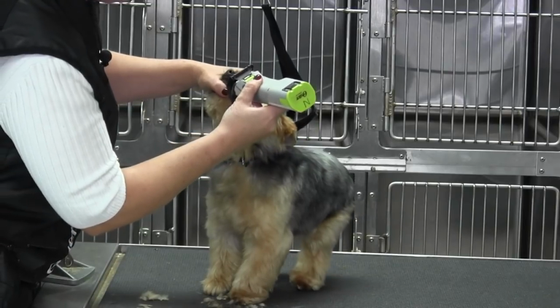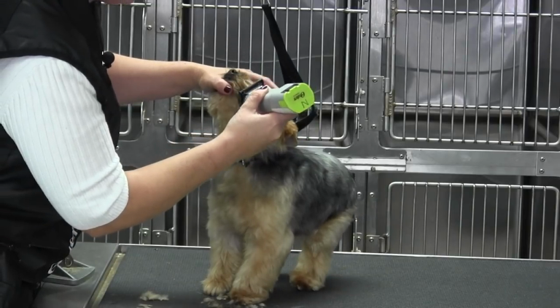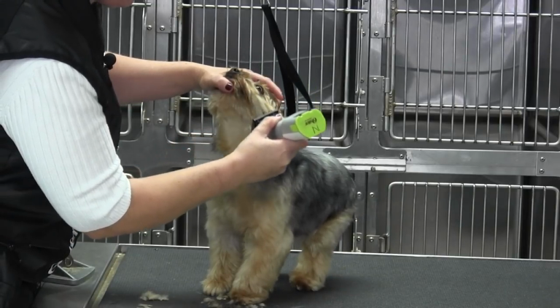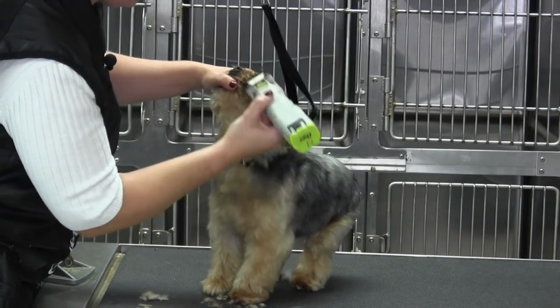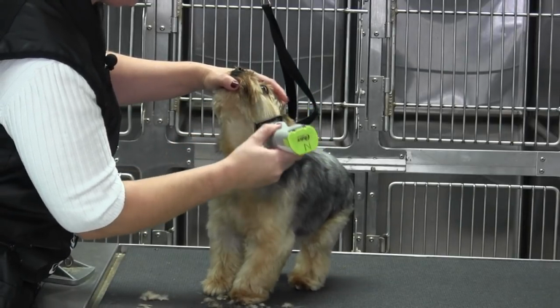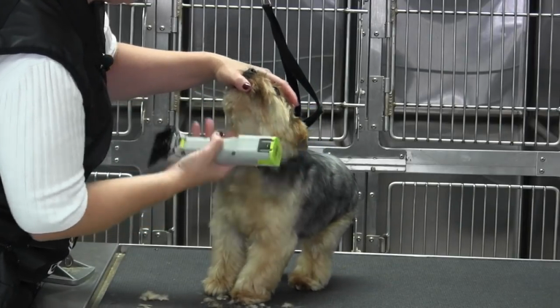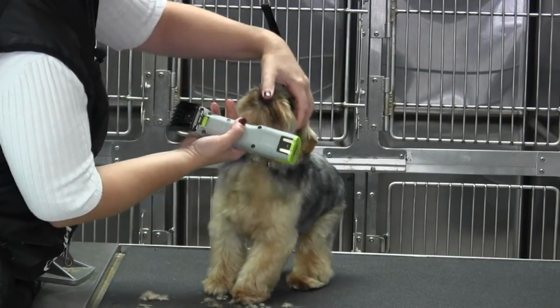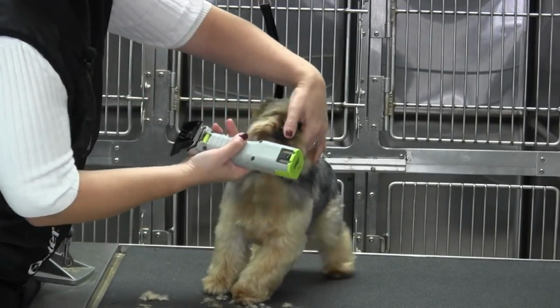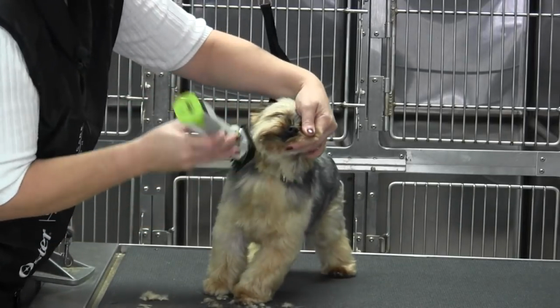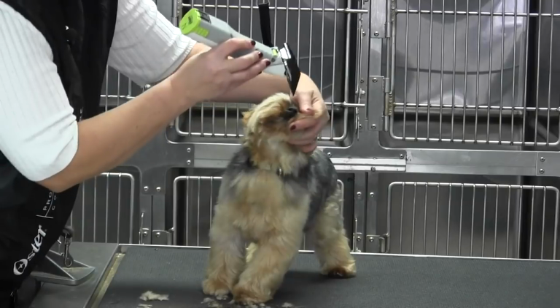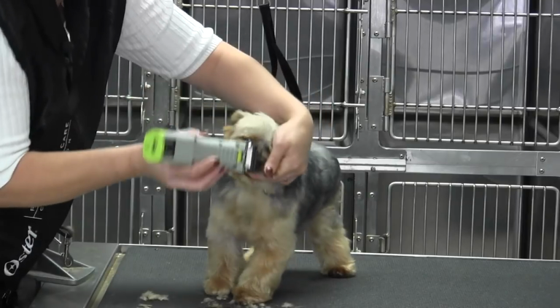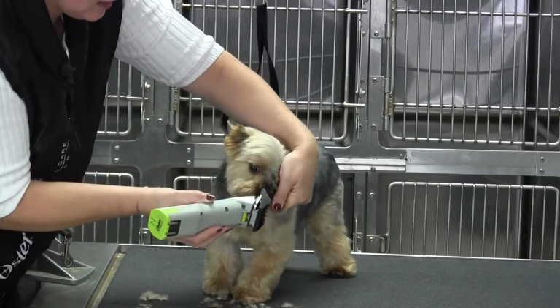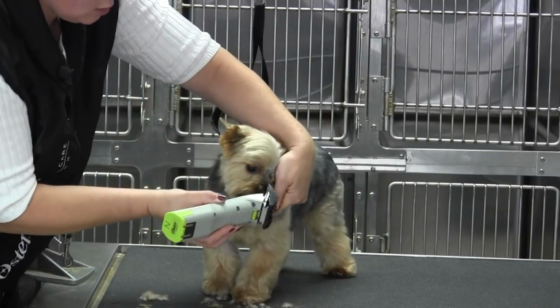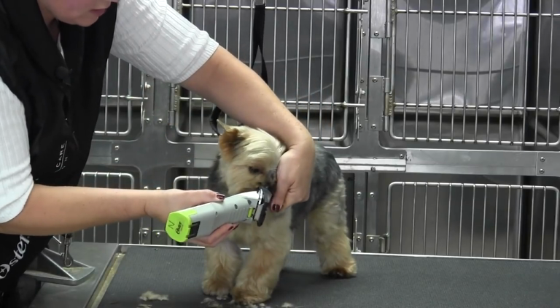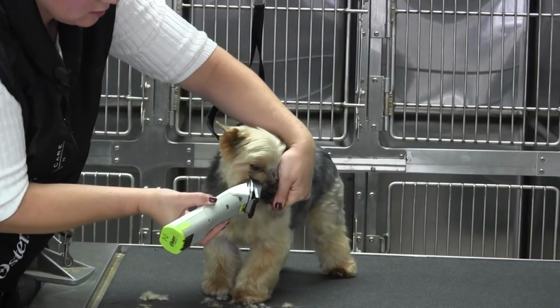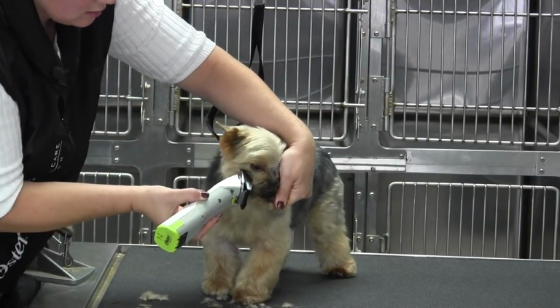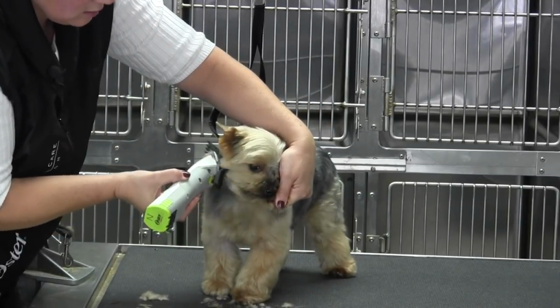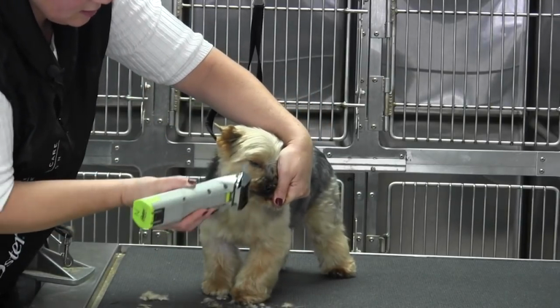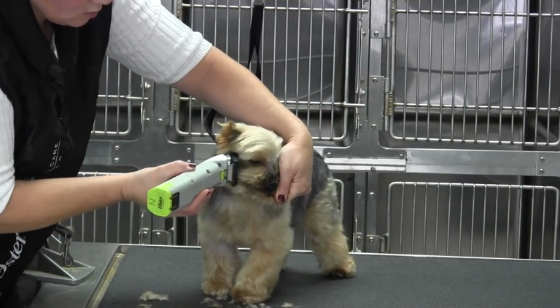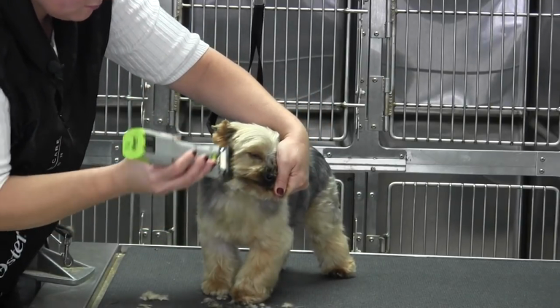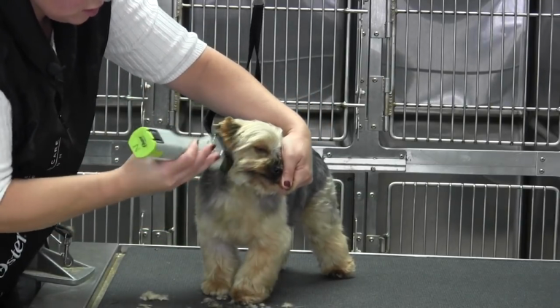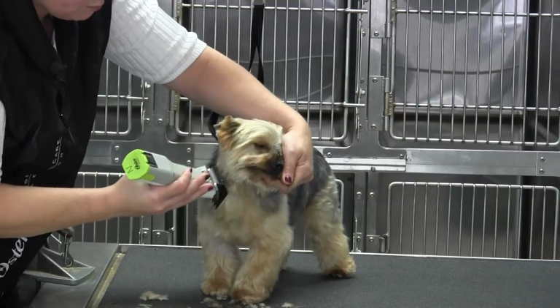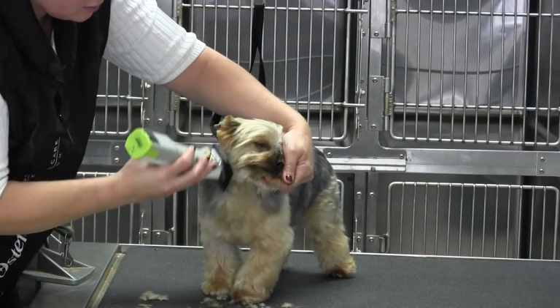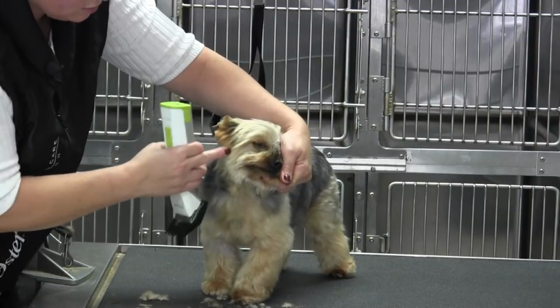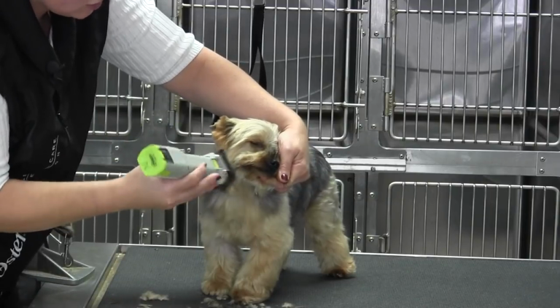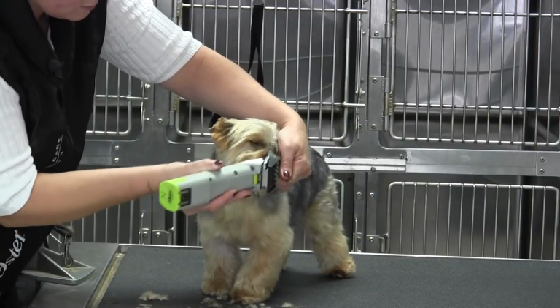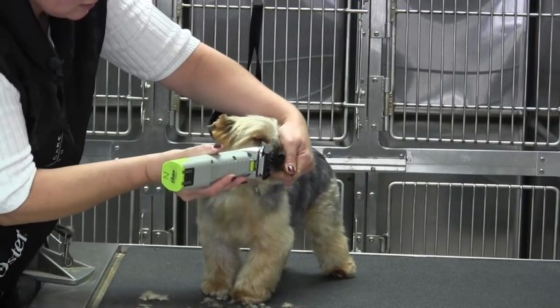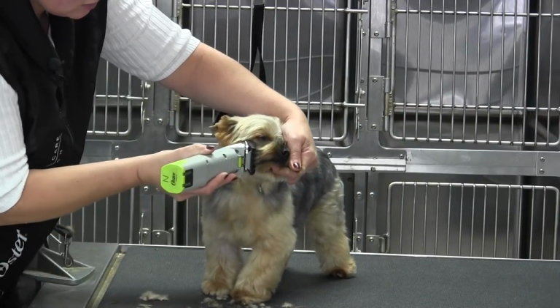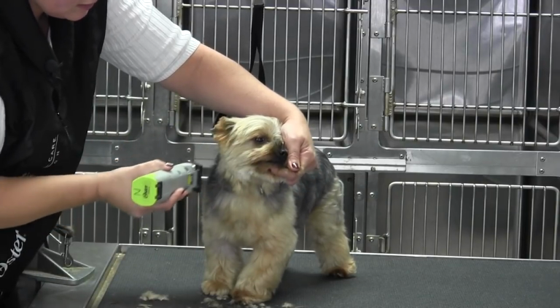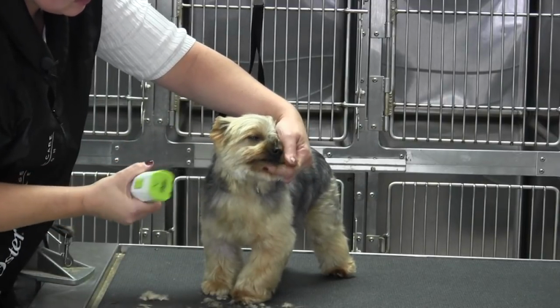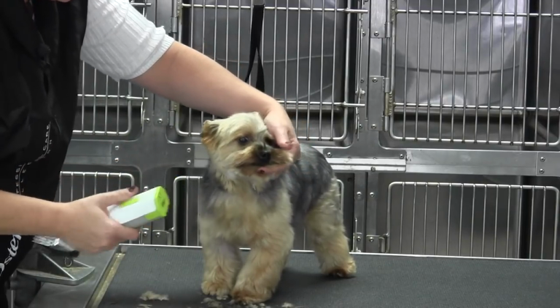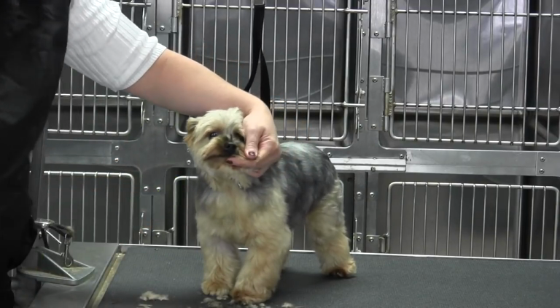Just tilt it back. I'm going to take that half guide and go with the grain. You don't want to come across the pattern down or you'll make strikes. So we're just blending into the sides of the head, and then we're just going to come in here and clean this all up.